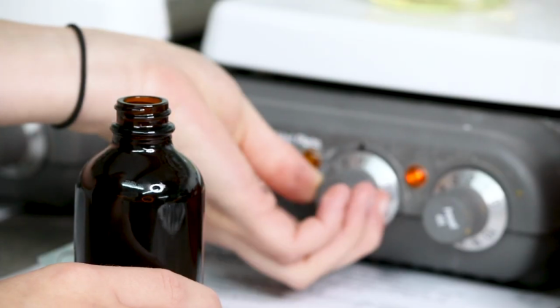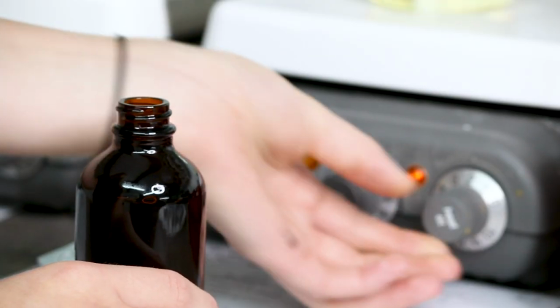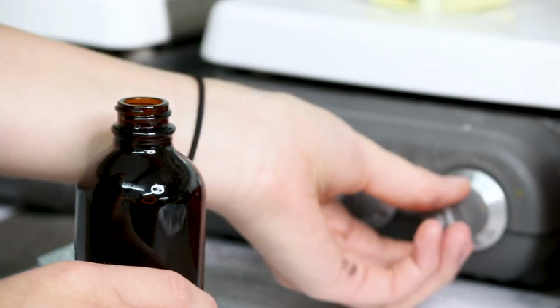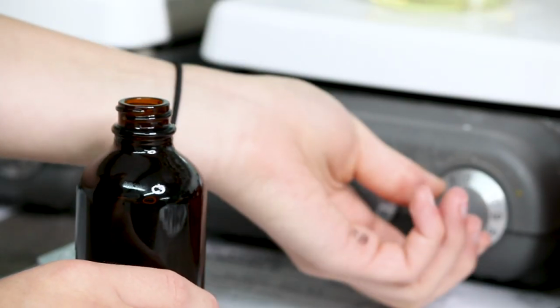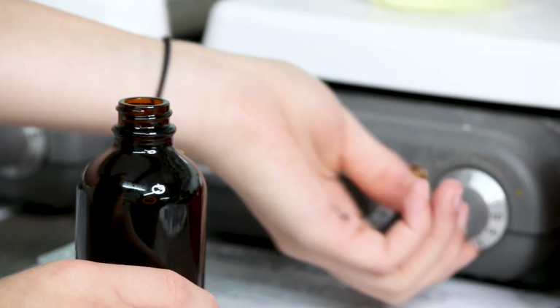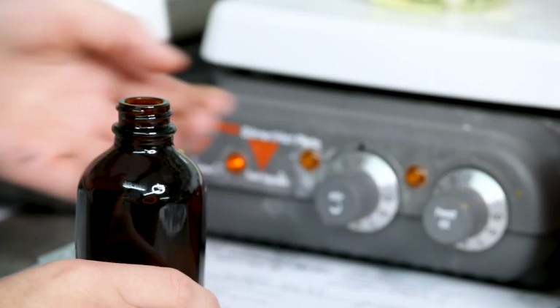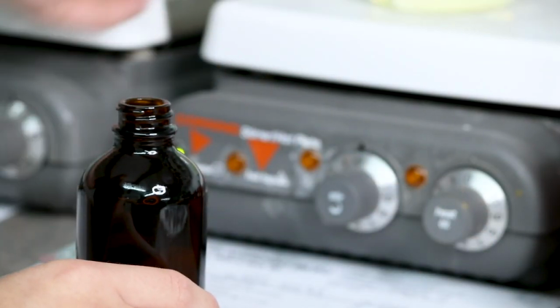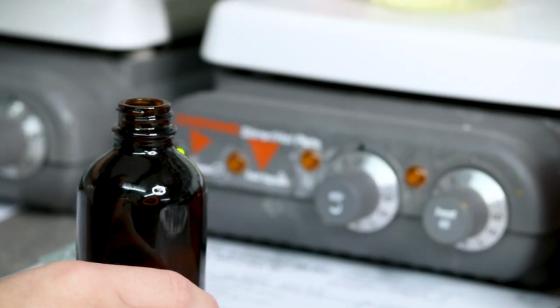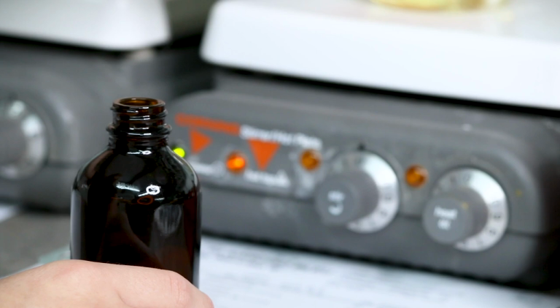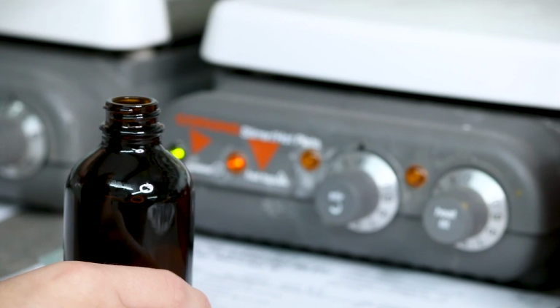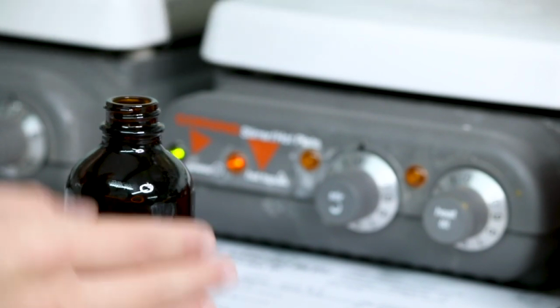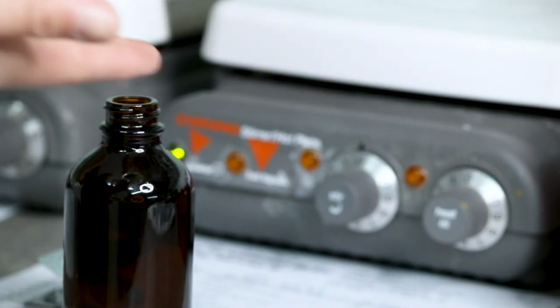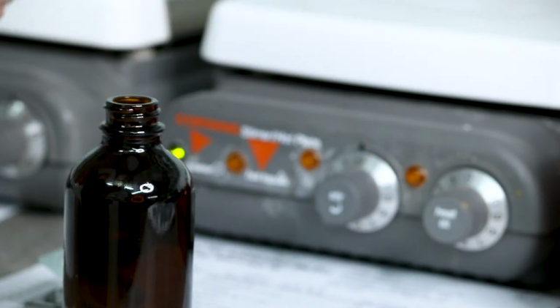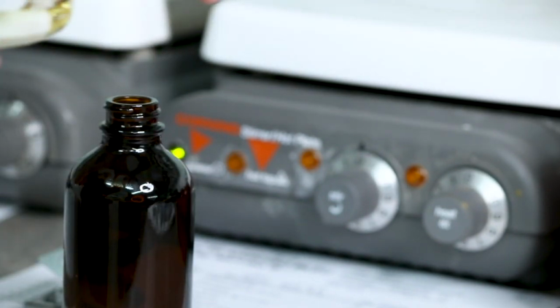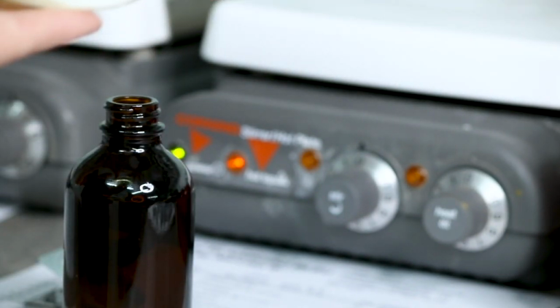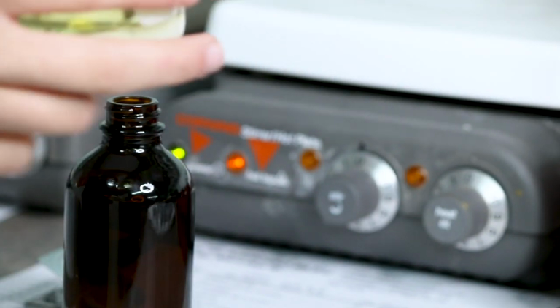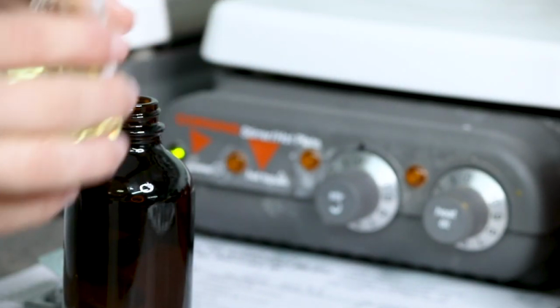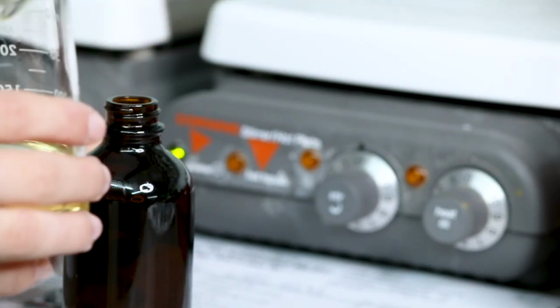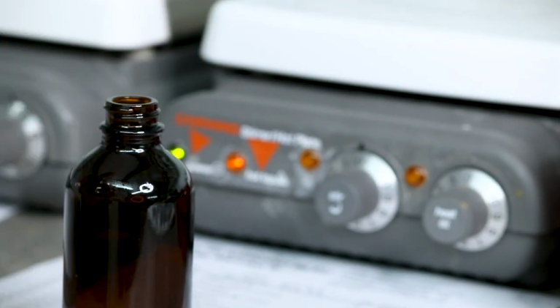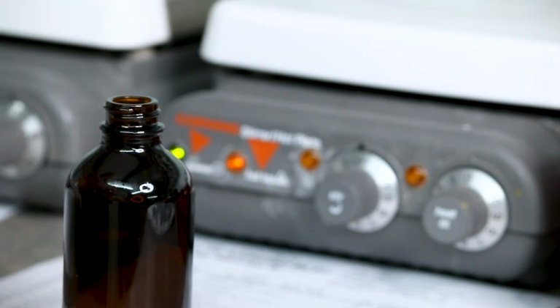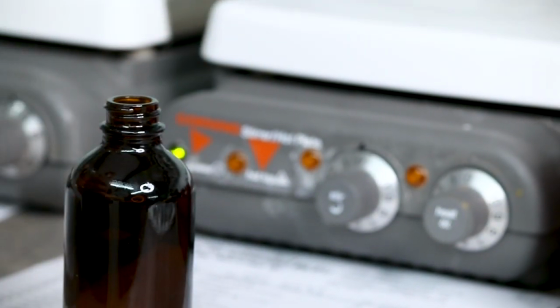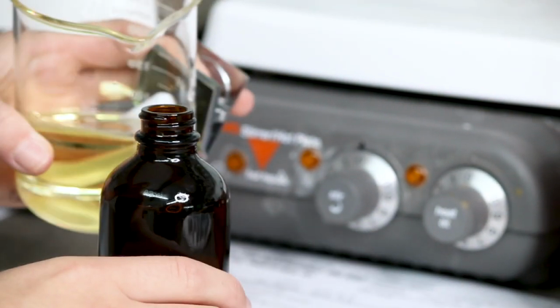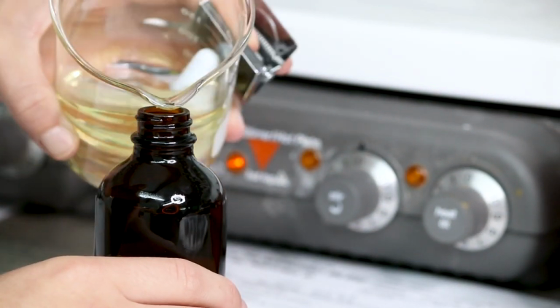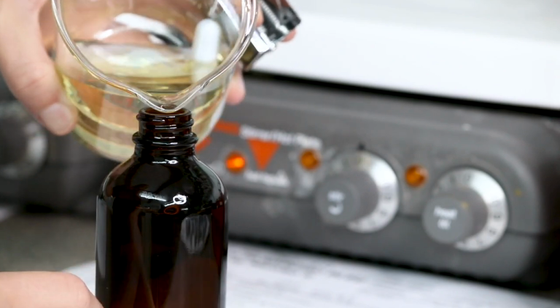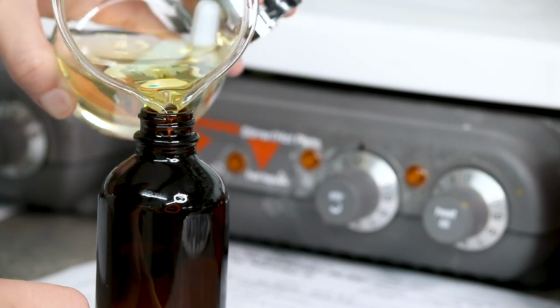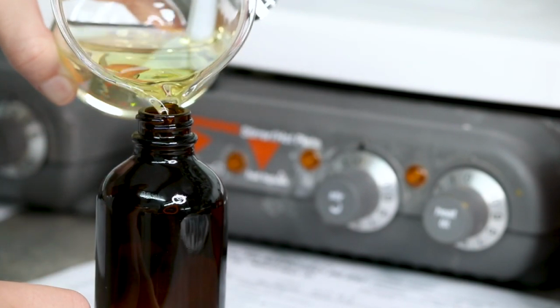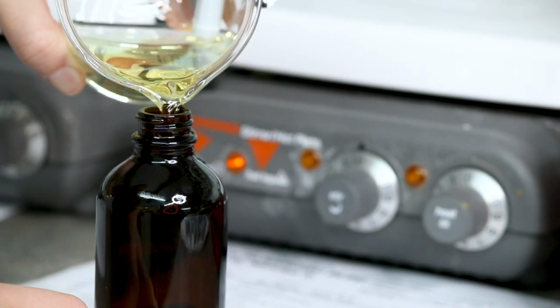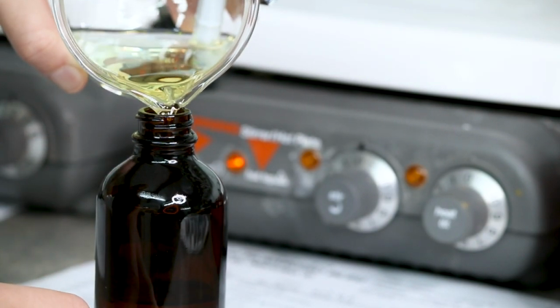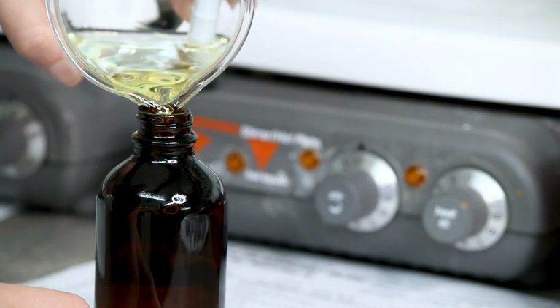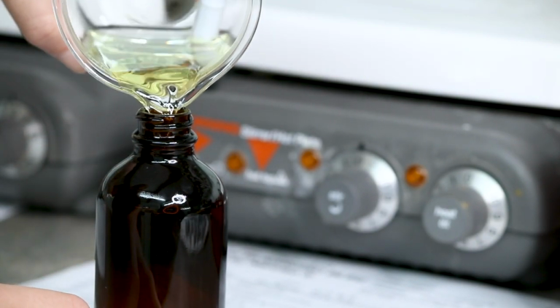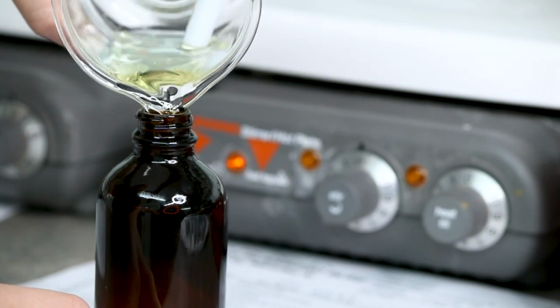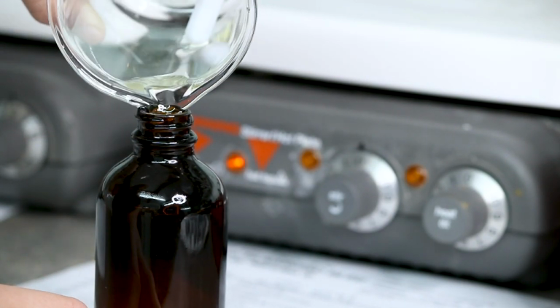Looks like the crystals are dissolved. We're now ready to pour. We use a magnet to hold the magnetic stir bar, and we carefully pour it into the bottle. Once it's poured into the bottle, we will send it back to the perfumer.